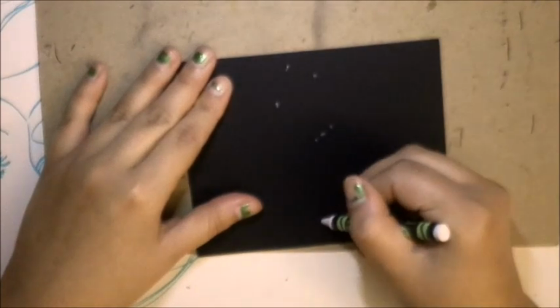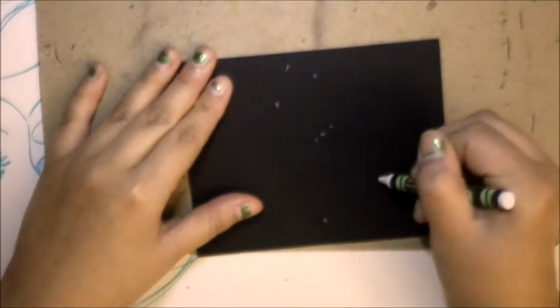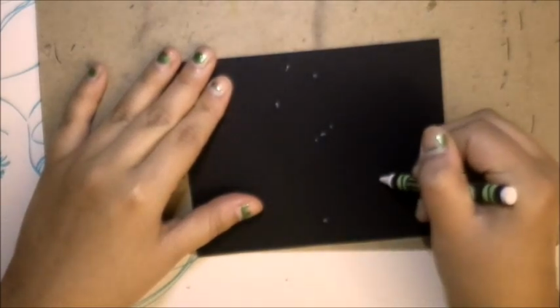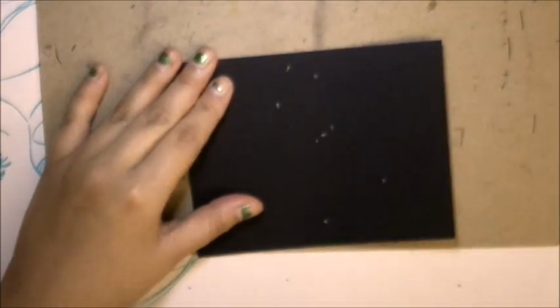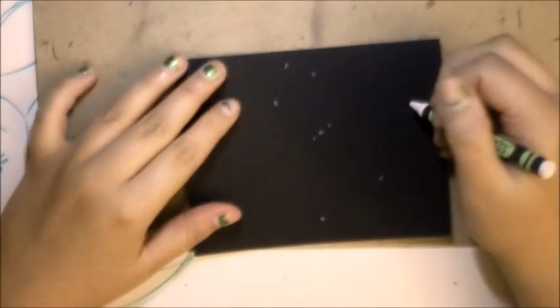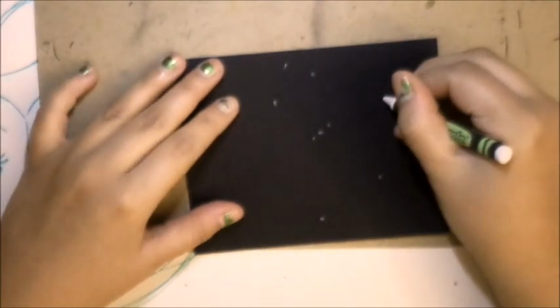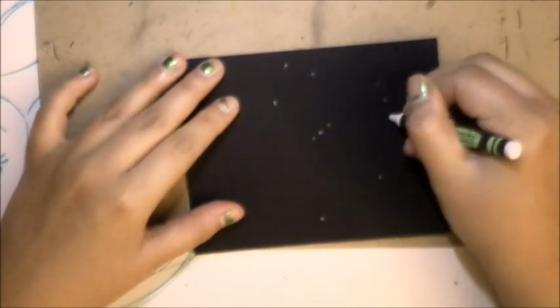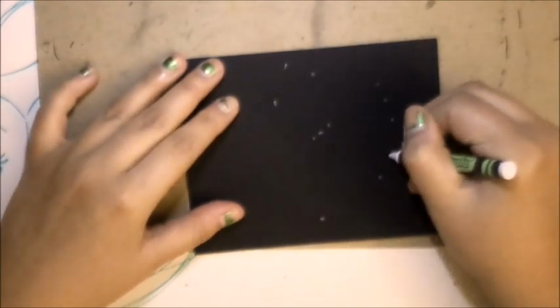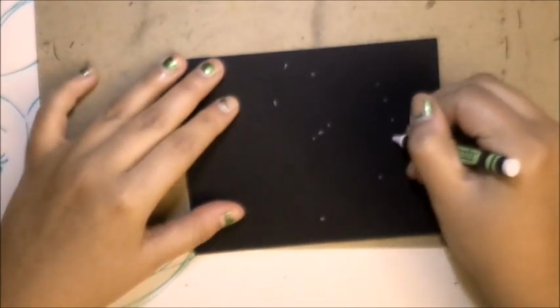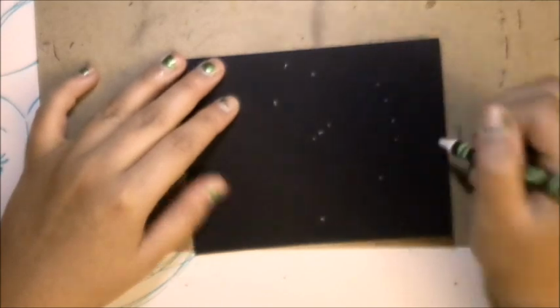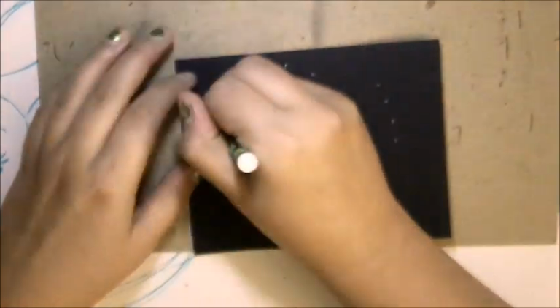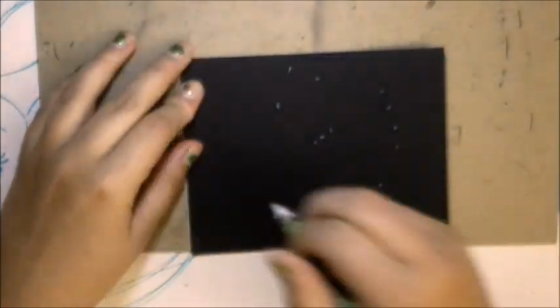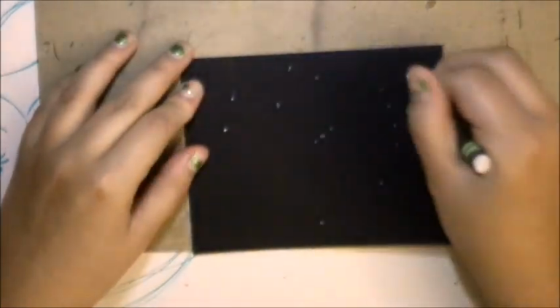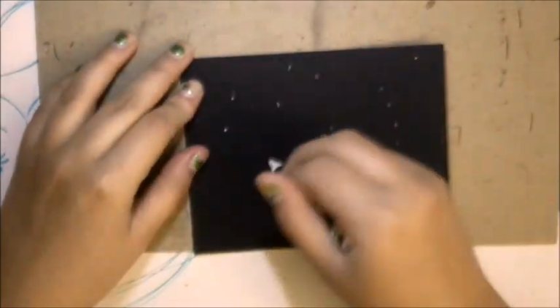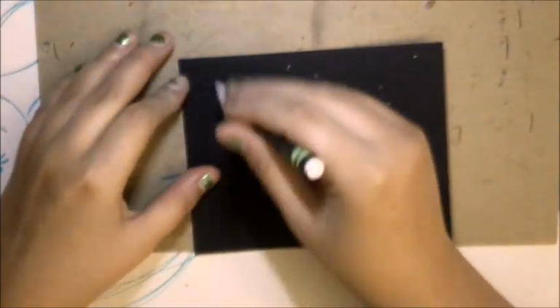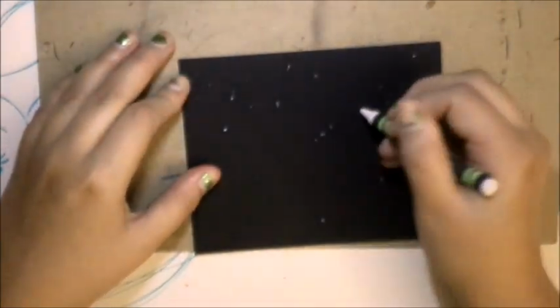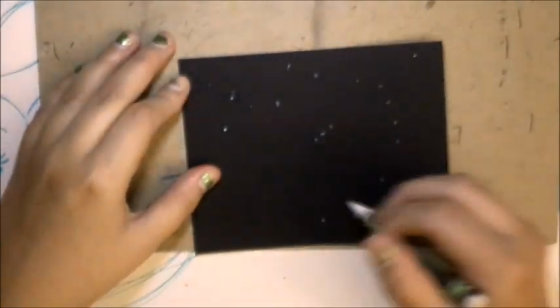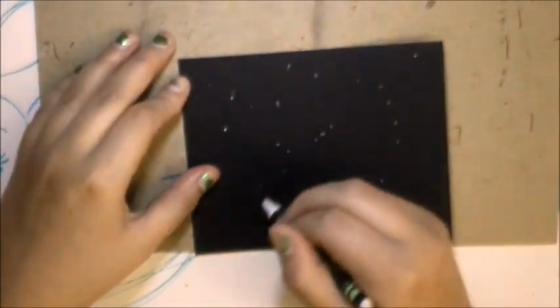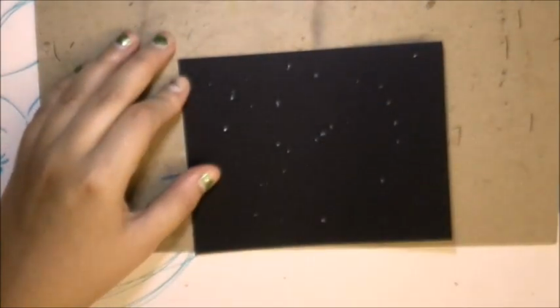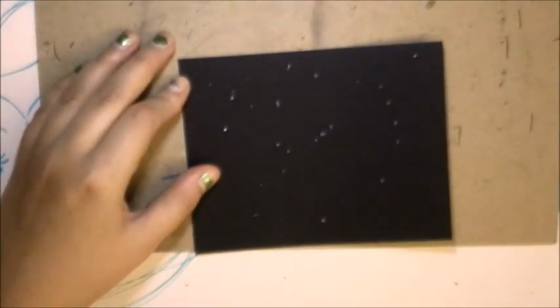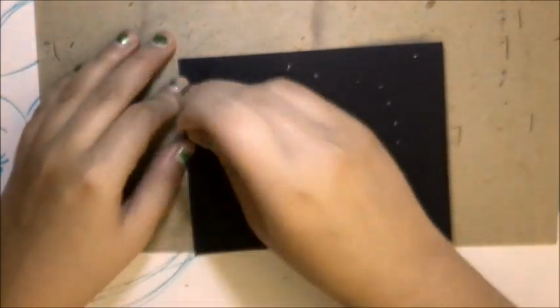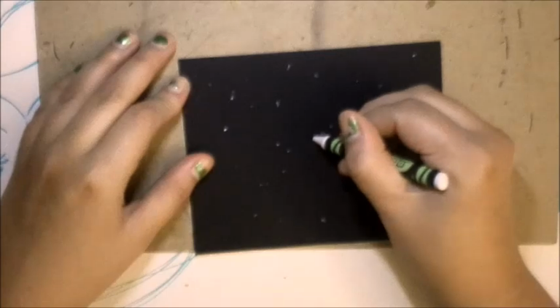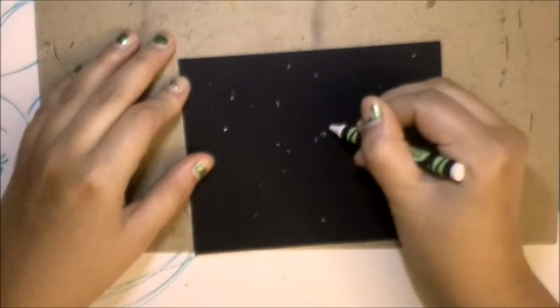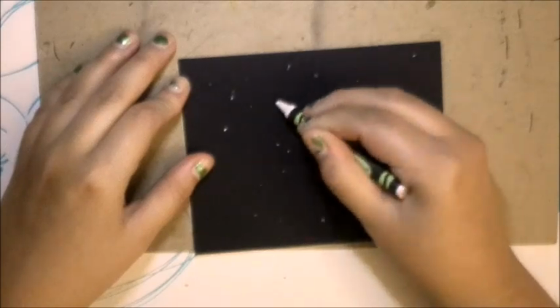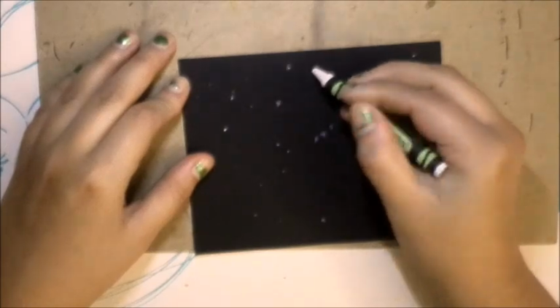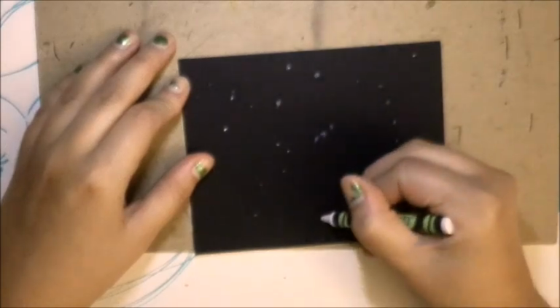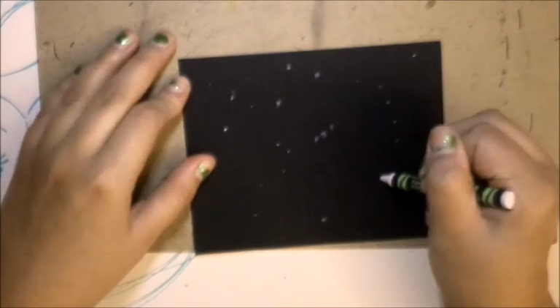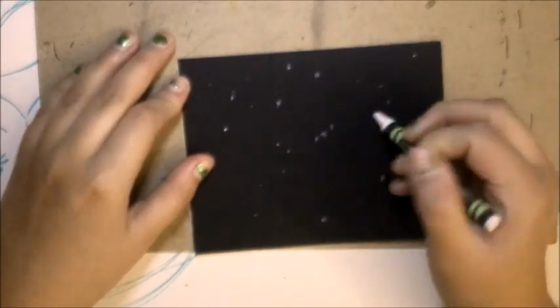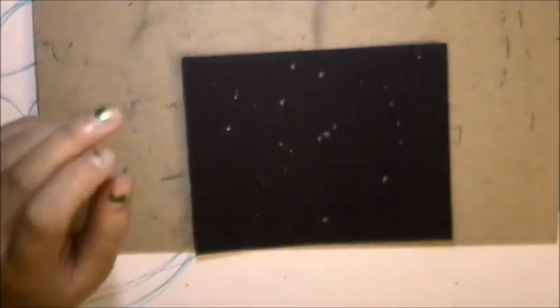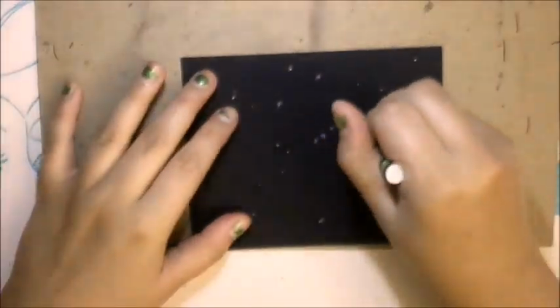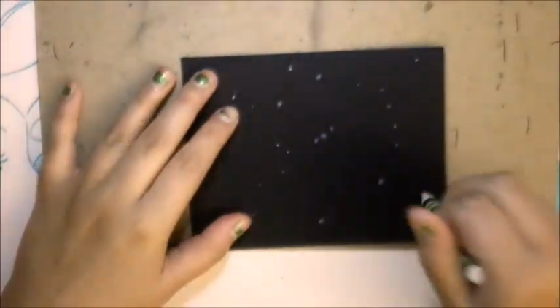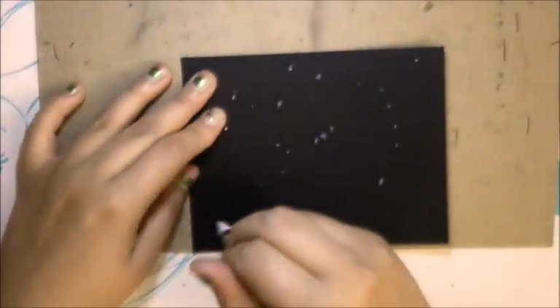Now I'll be doing the Inktober 52 prompt Constellation. This could also work for the prompt Star, since a constellation is a group of stars. I know, kind of a cop-out drawing, but it's okay for prompts to be fast and simple once in a while.